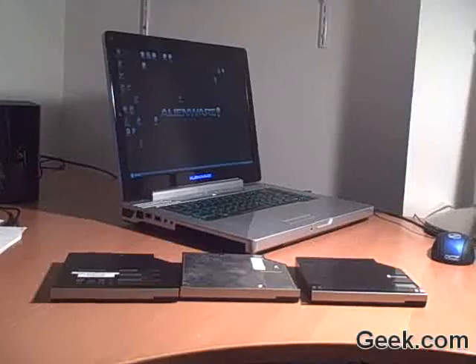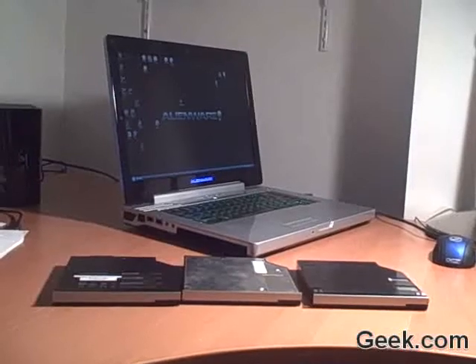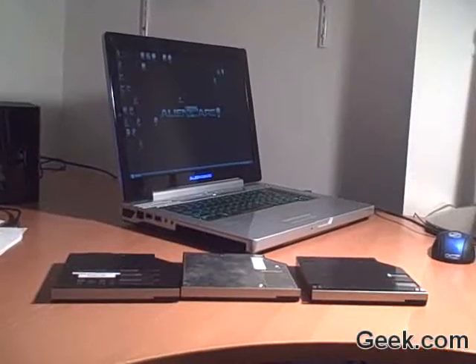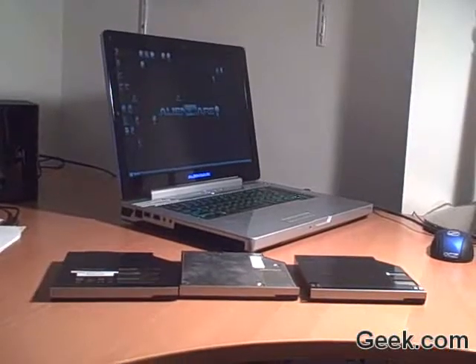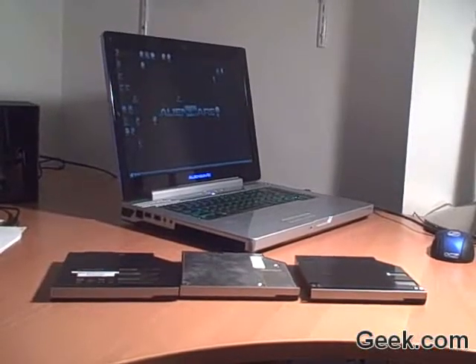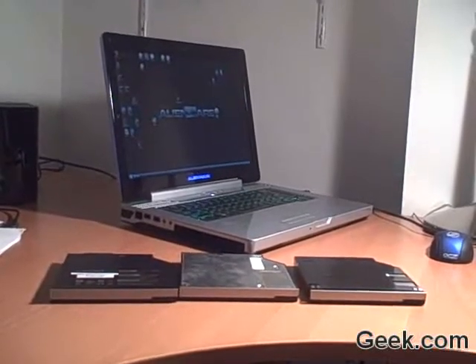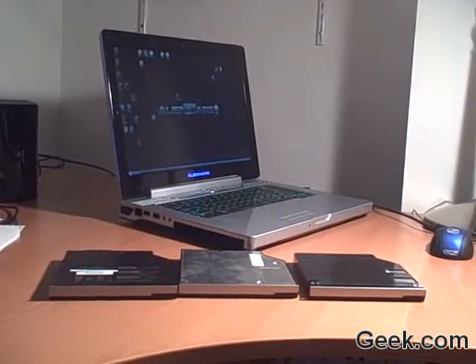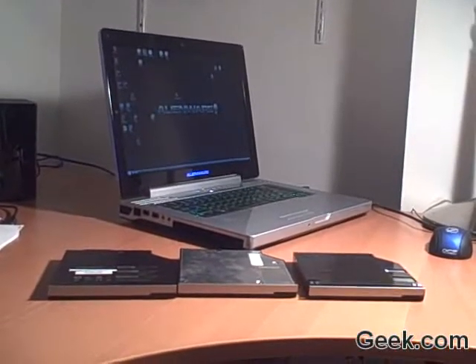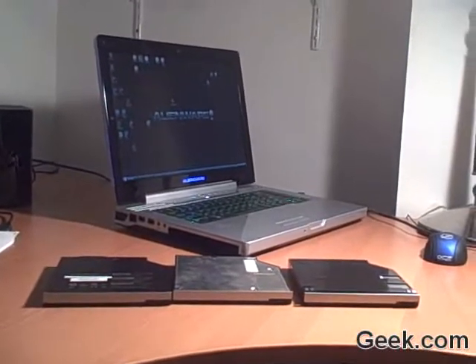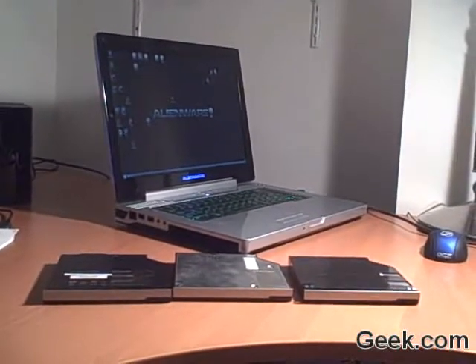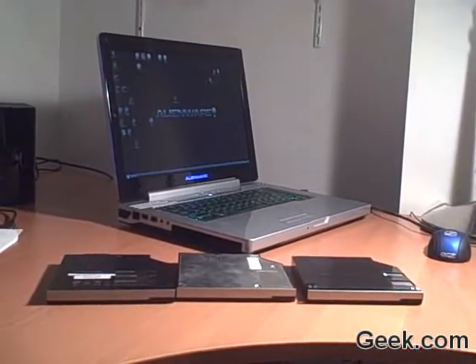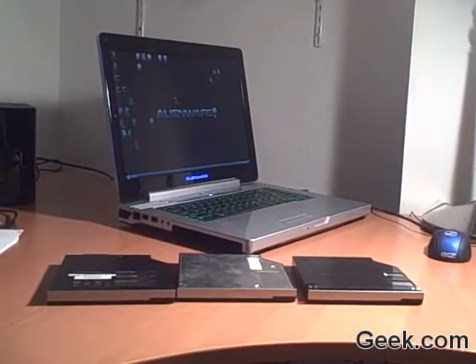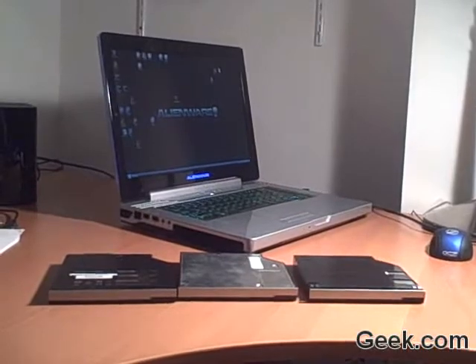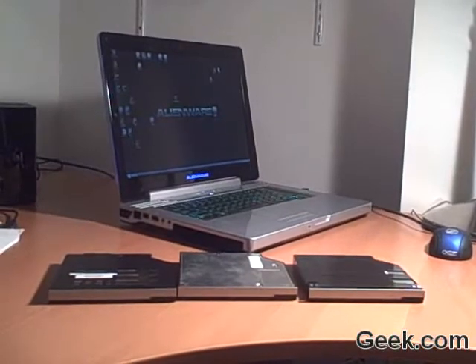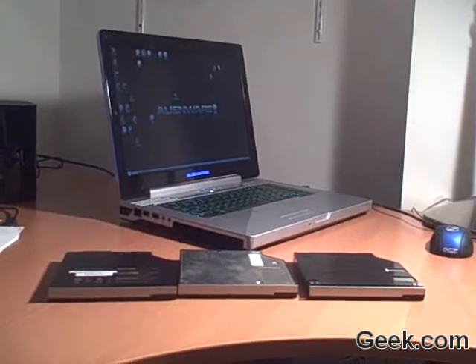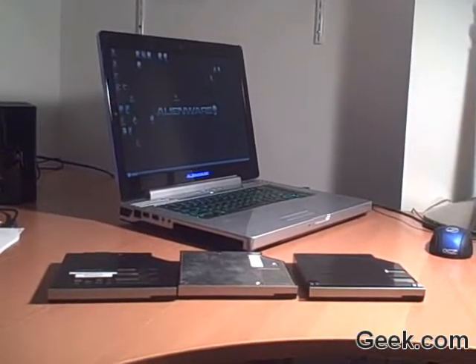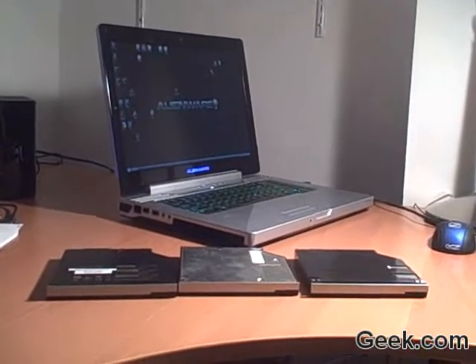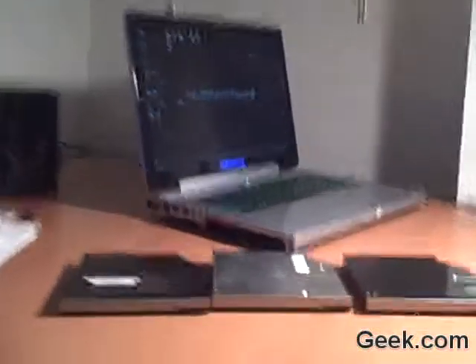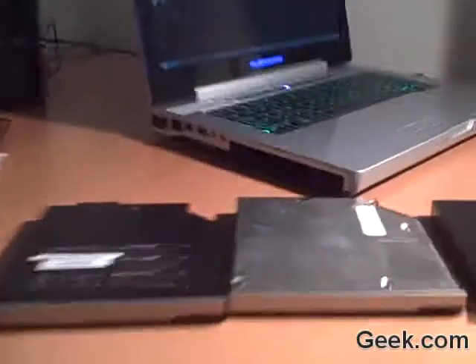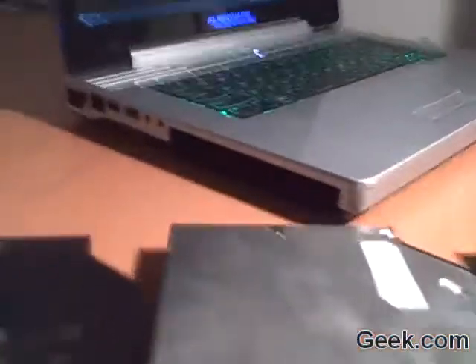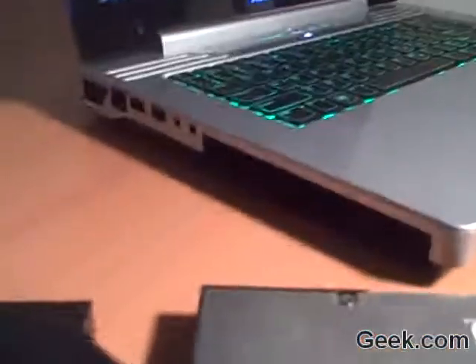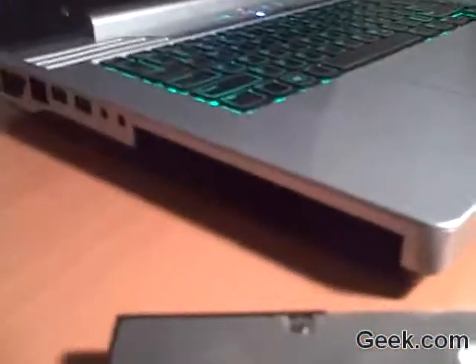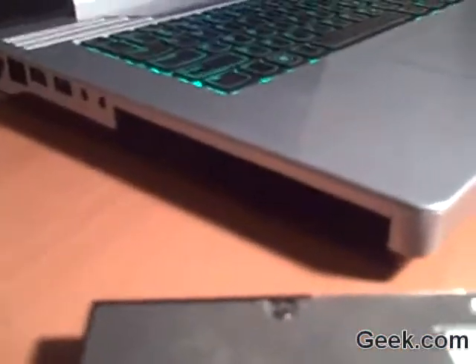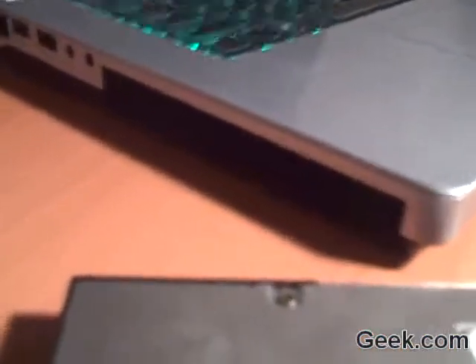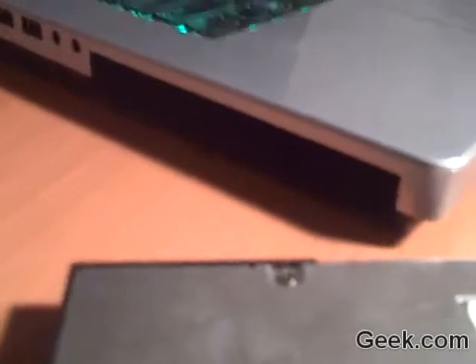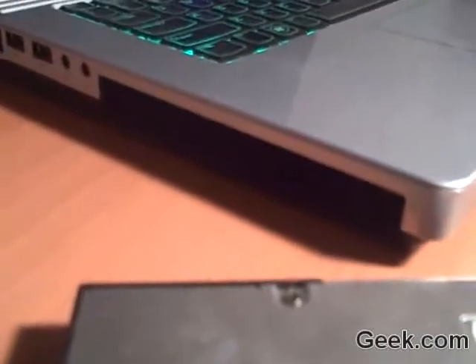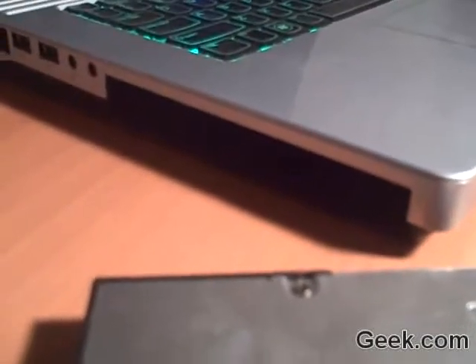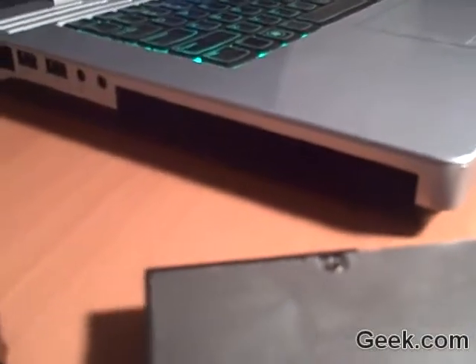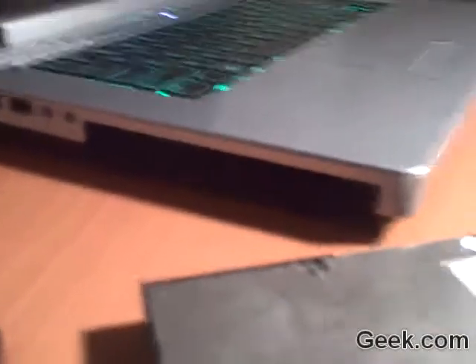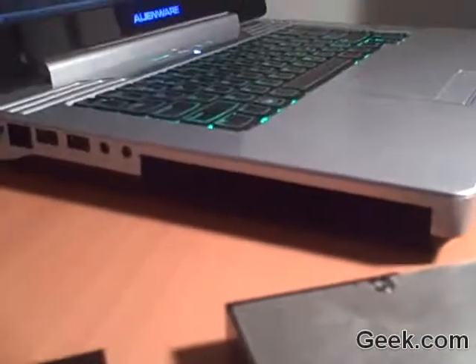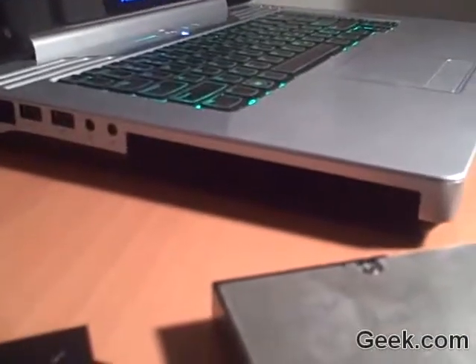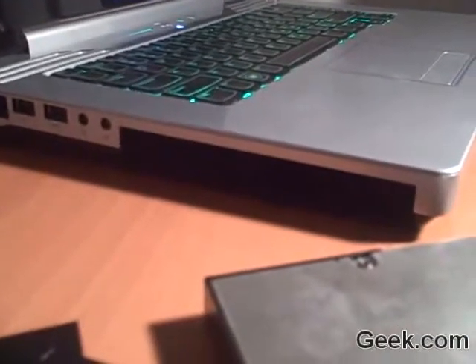Here we have the Alienware M15X Notebook Computer and a short examination of the Smart Bay. The Smart Bay is an expansion slot on the left-hand side of the notebook.